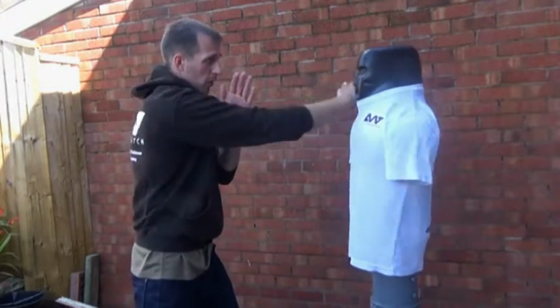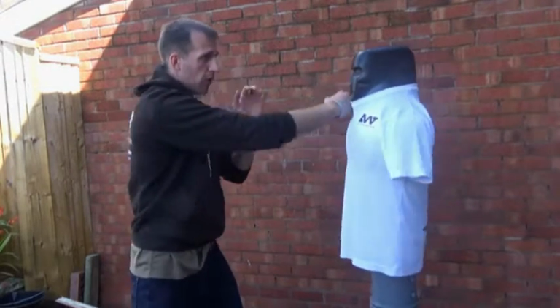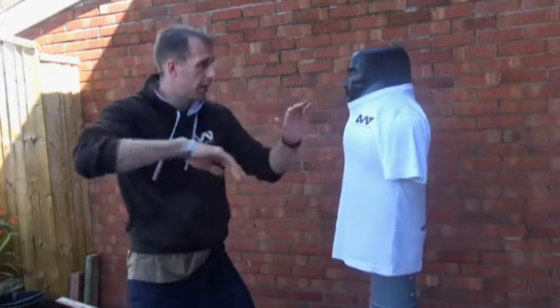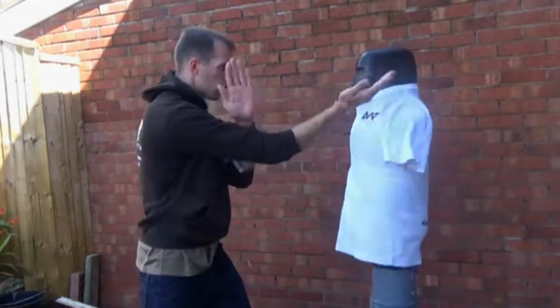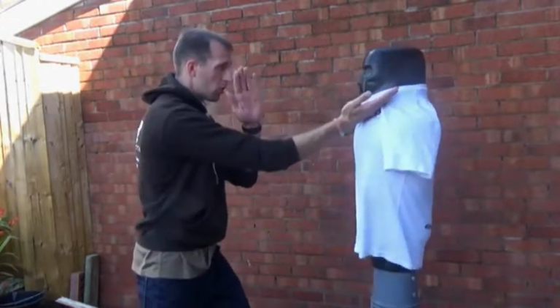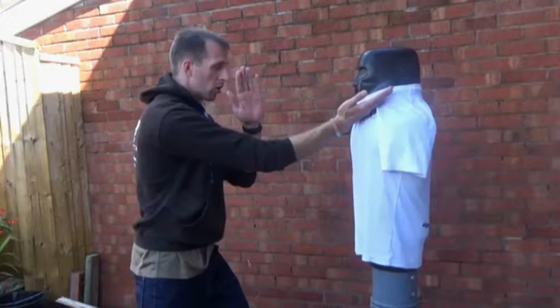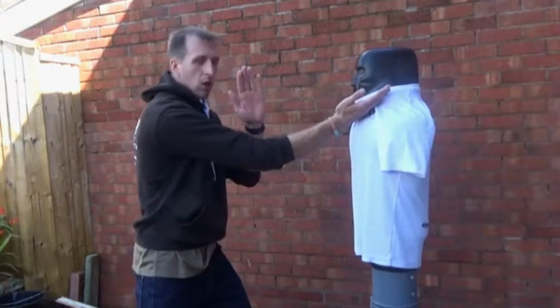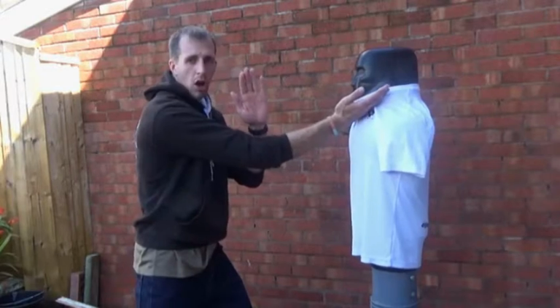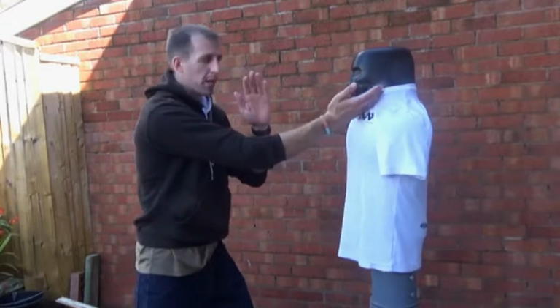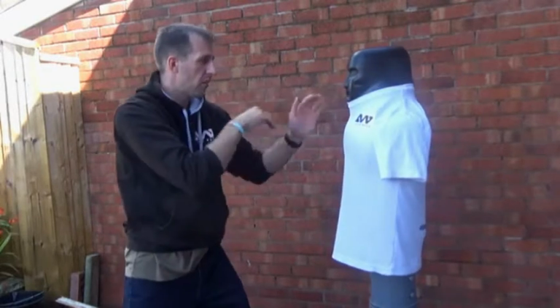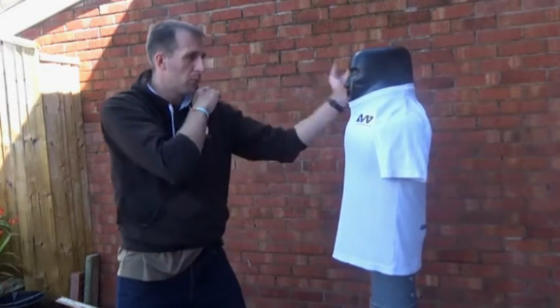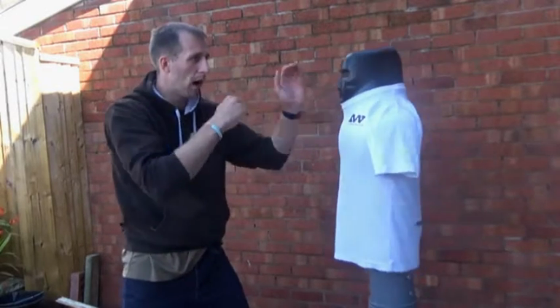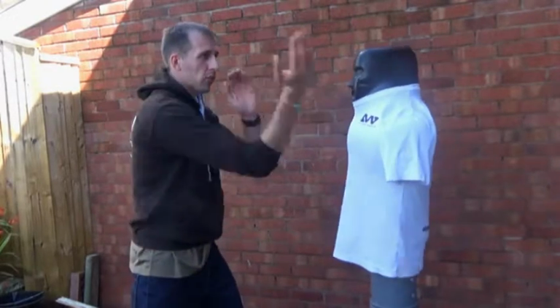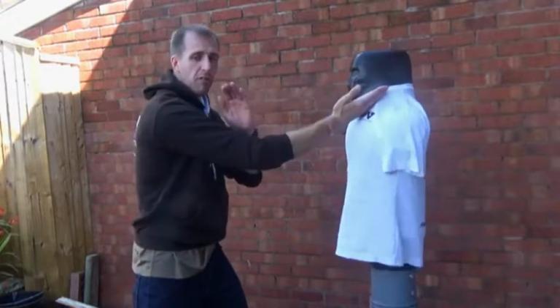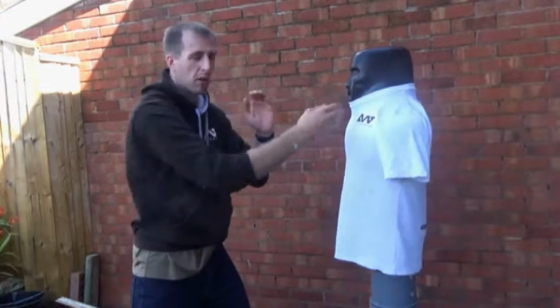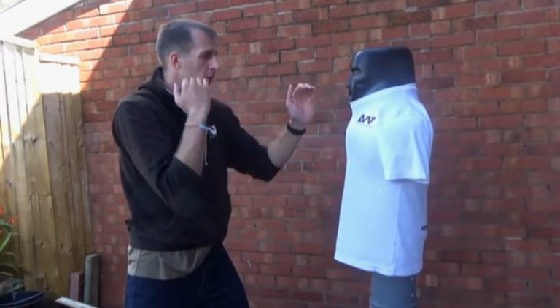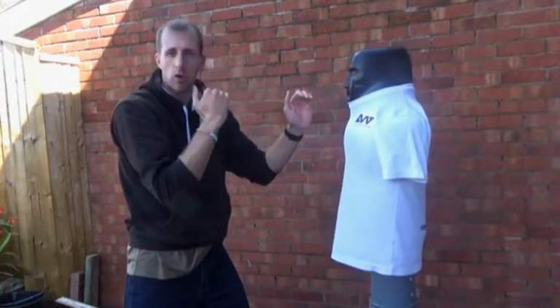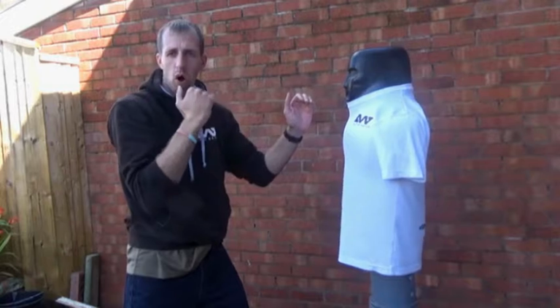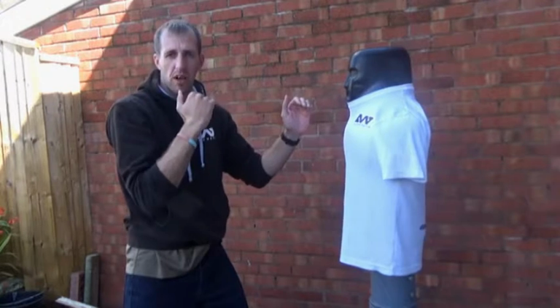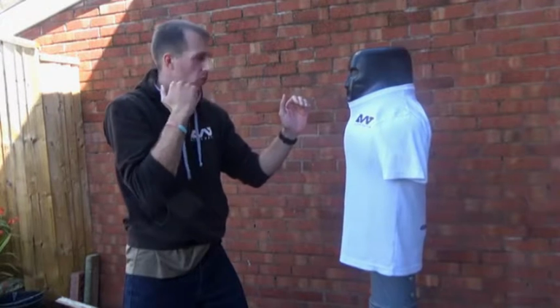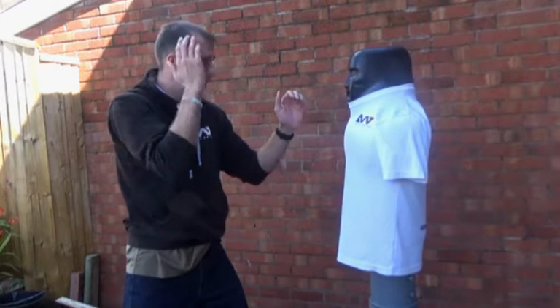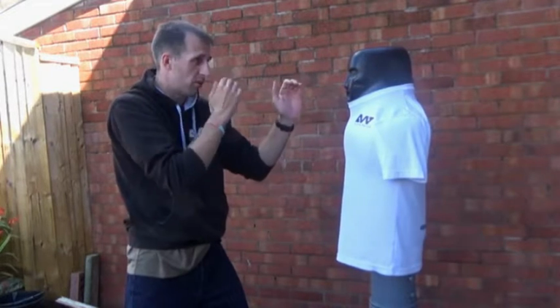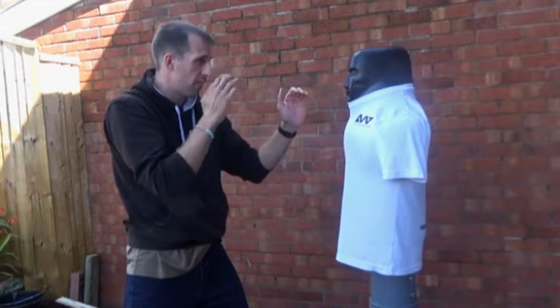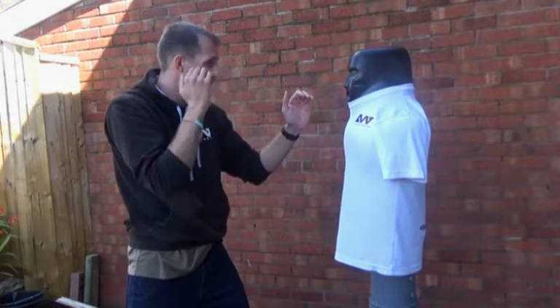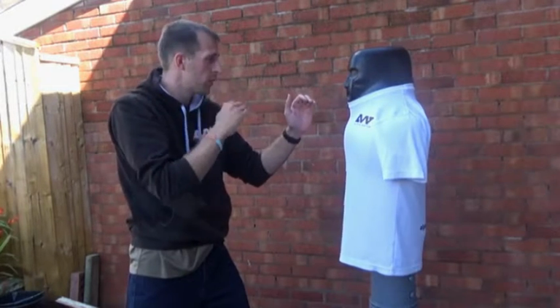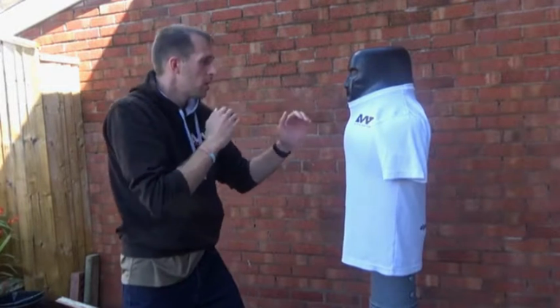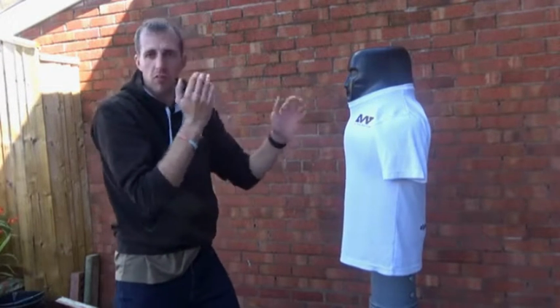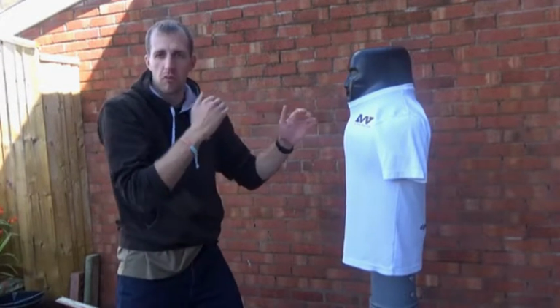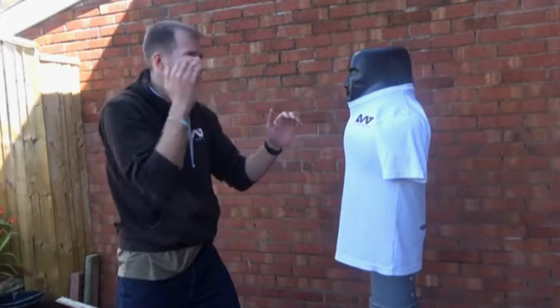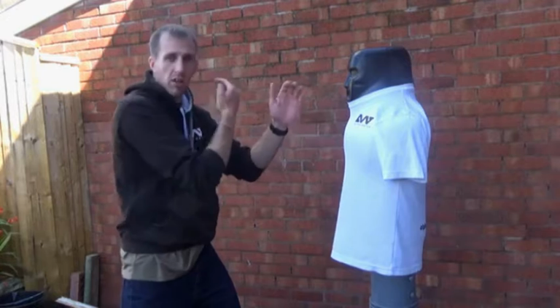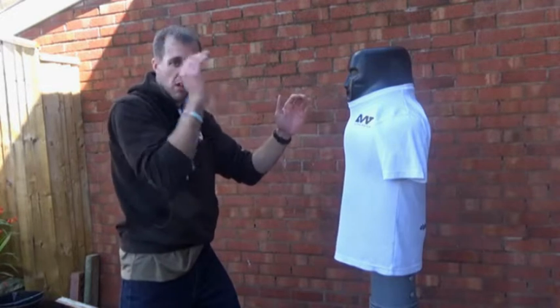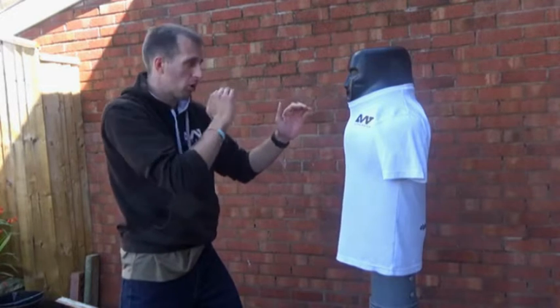Or we could go off the rear hand. Either way, notice how no matter what hand I do it with, there's always one up protecting the rear, protecting my face, because if they were to throw any shots in it's there to block.